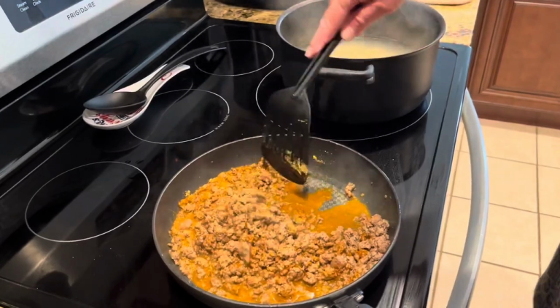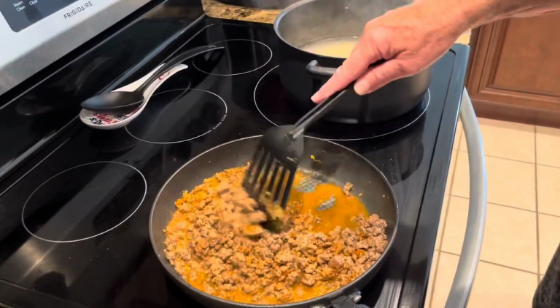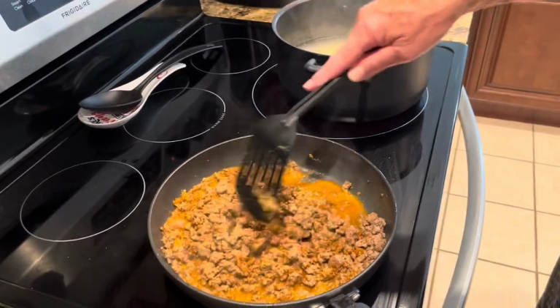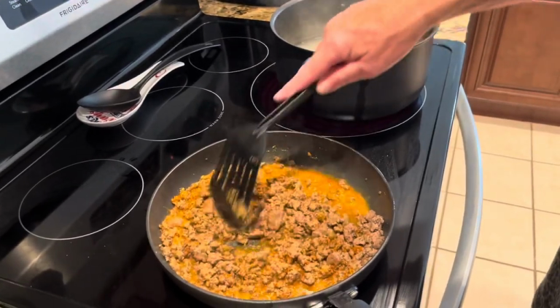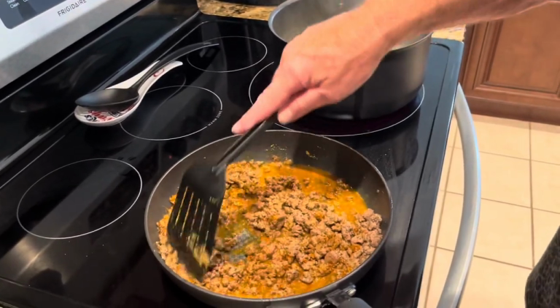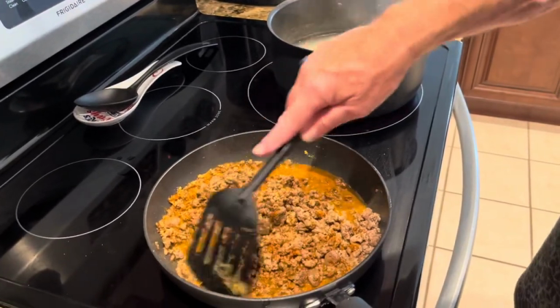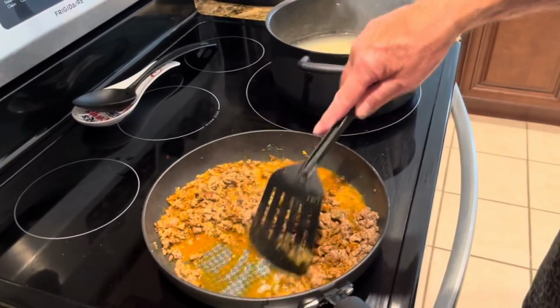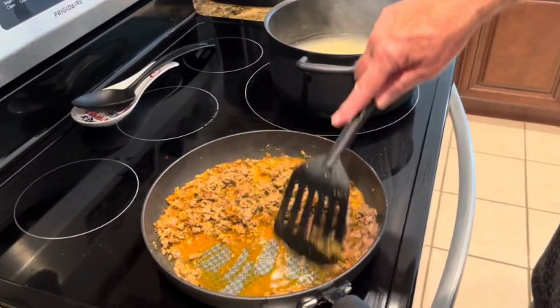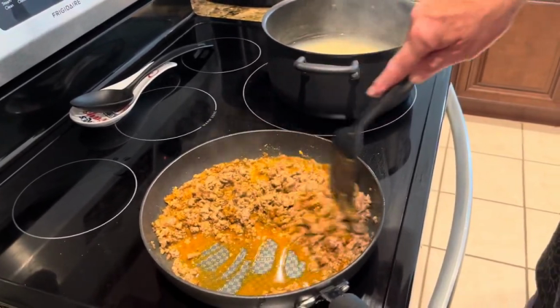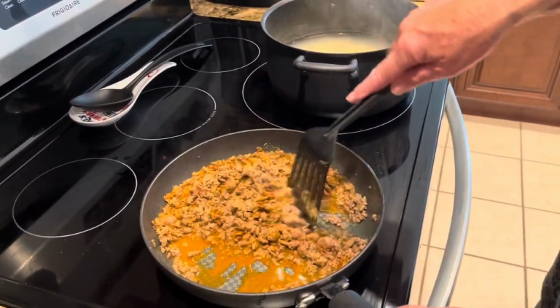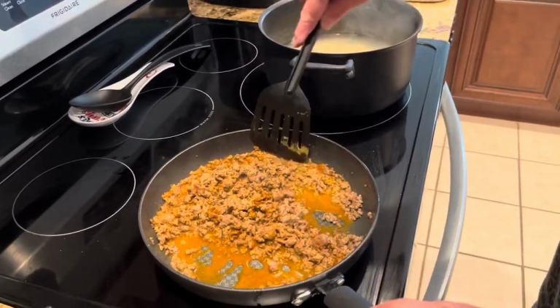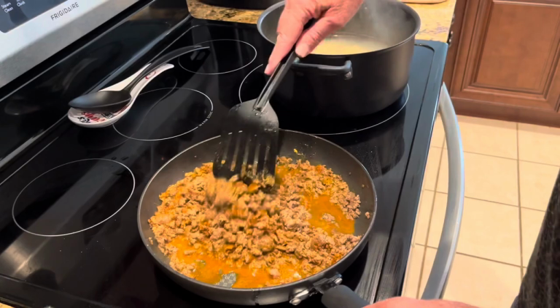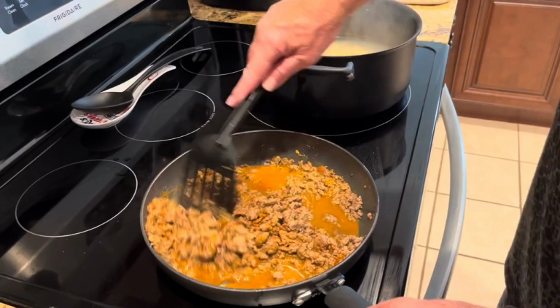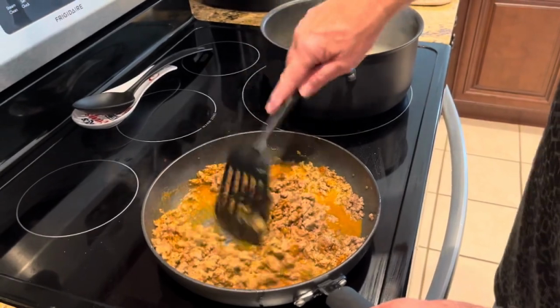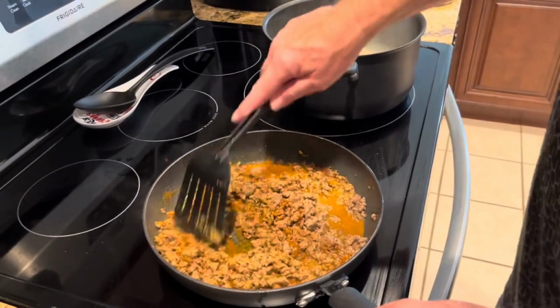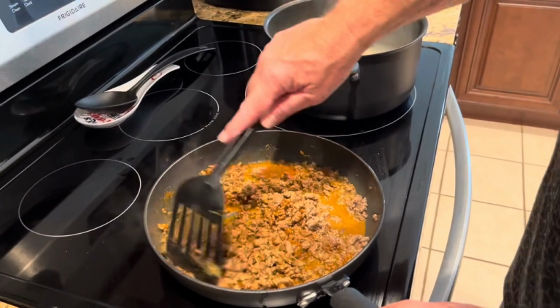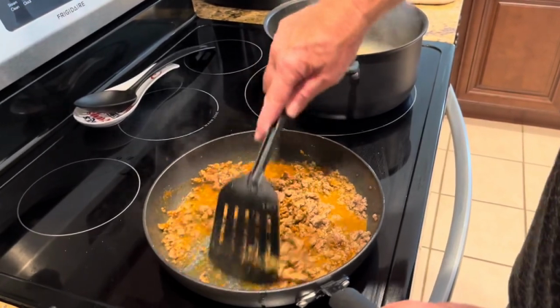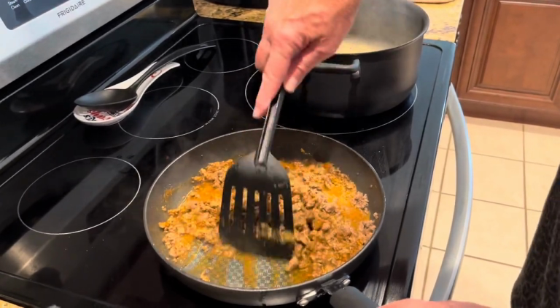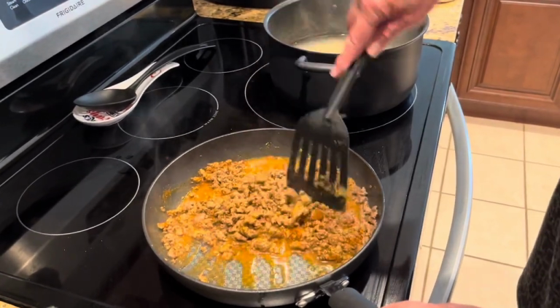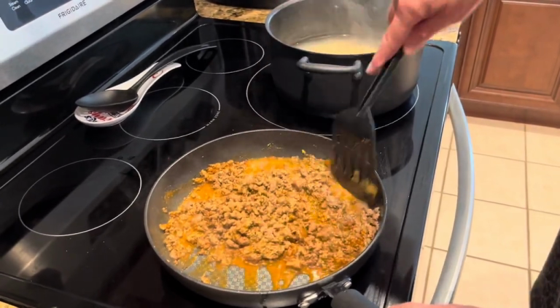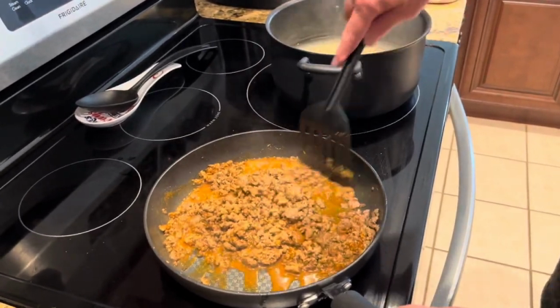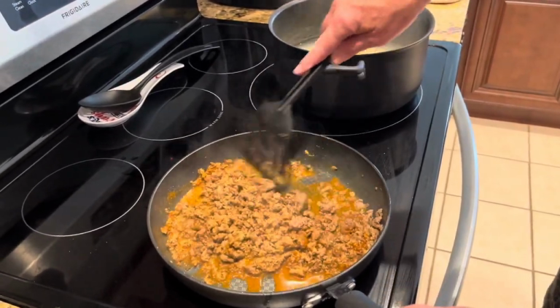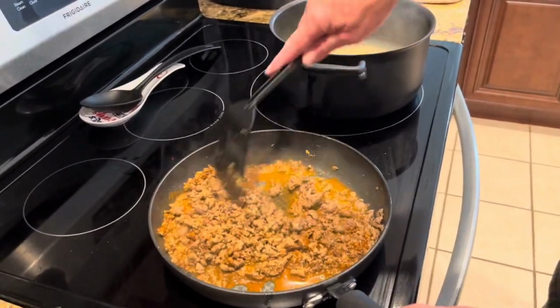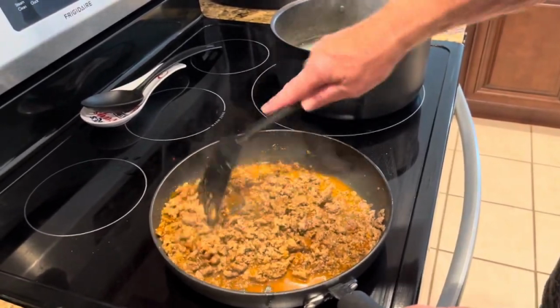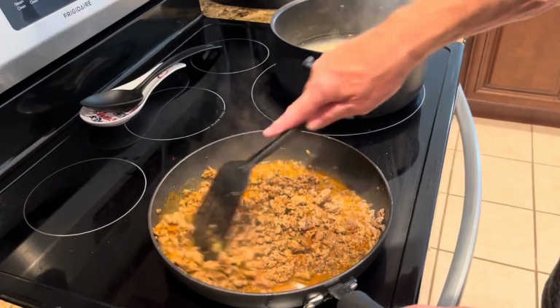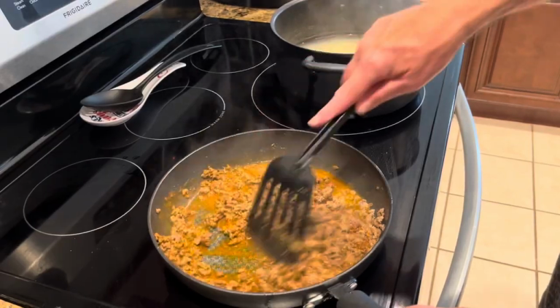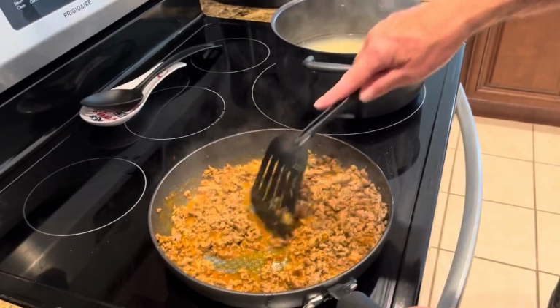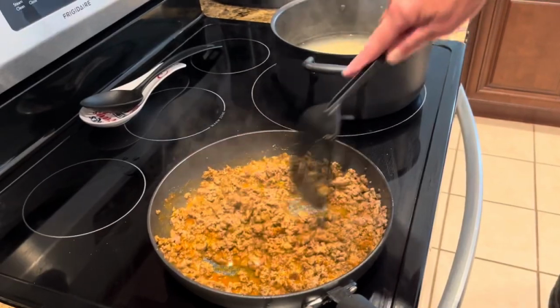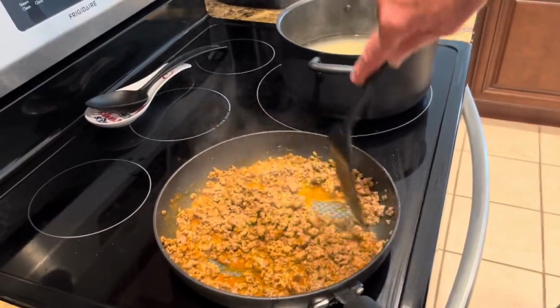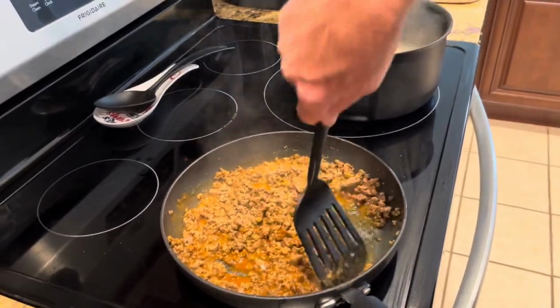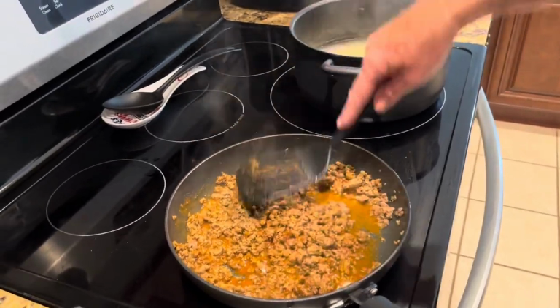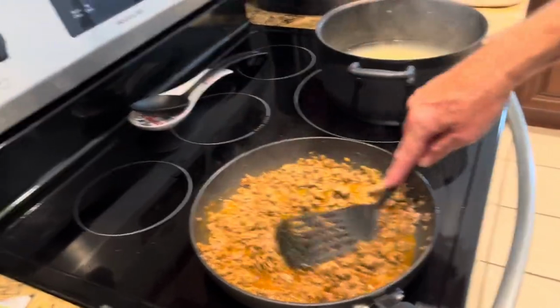I've got the mac and cheese noodles. I've got them cooked over here, fixed and drained them. That's pretty good right there.